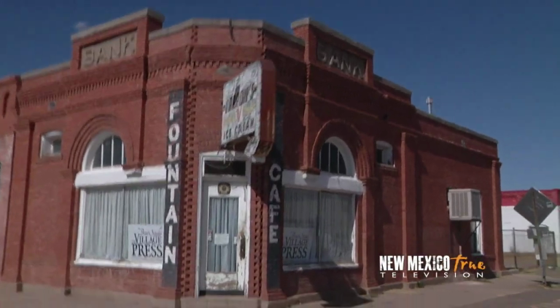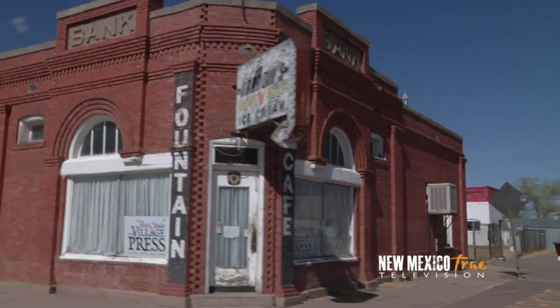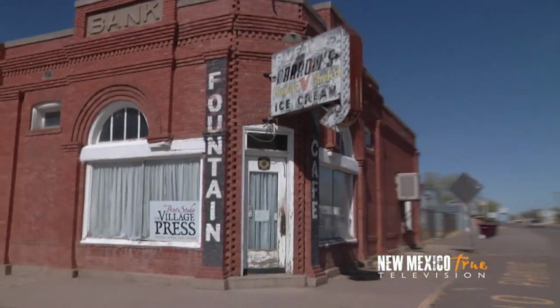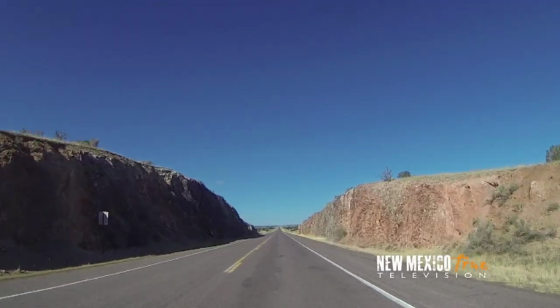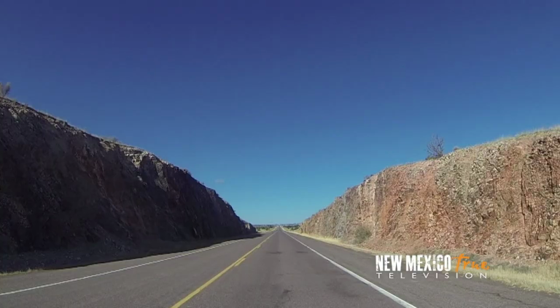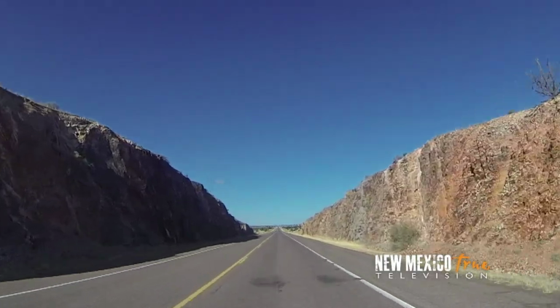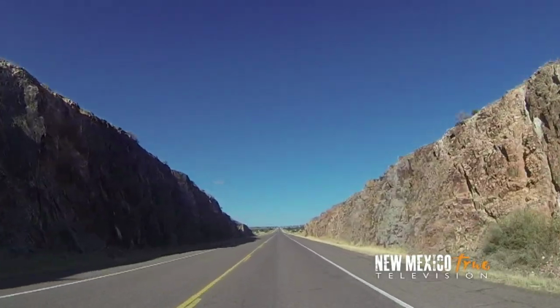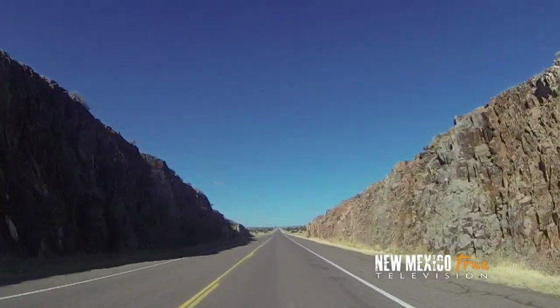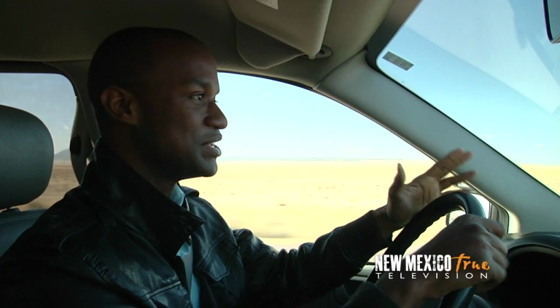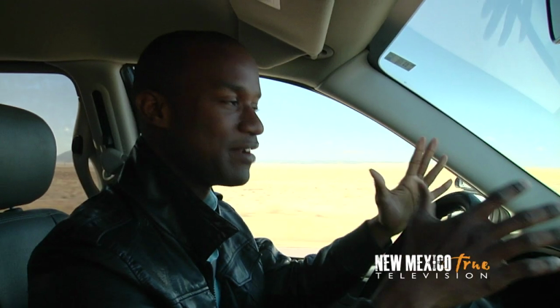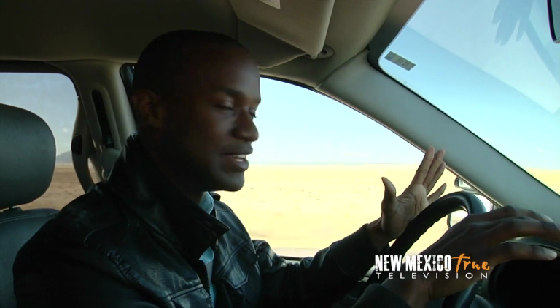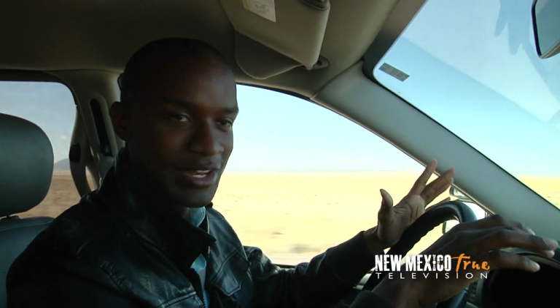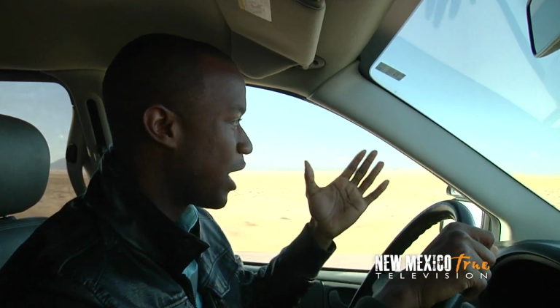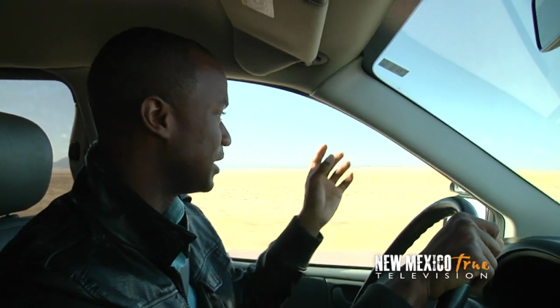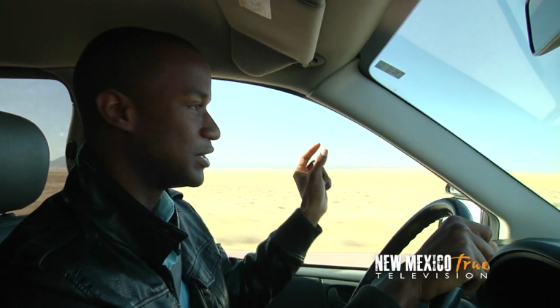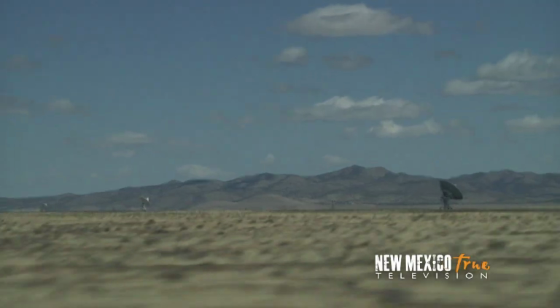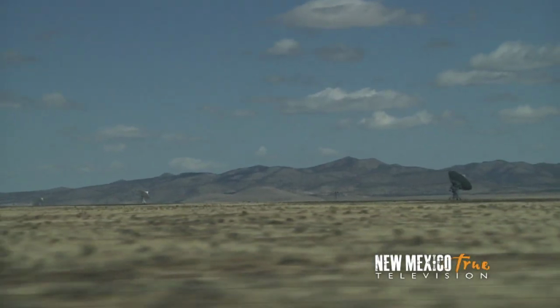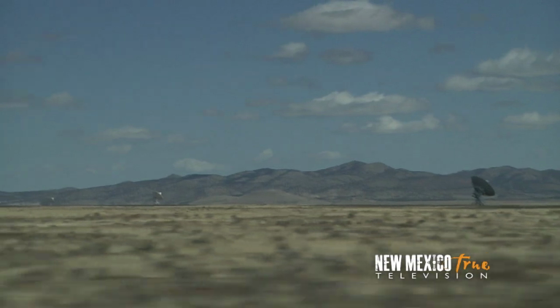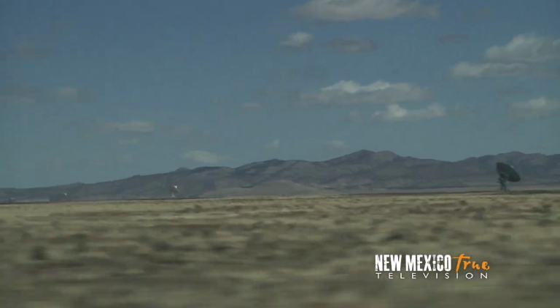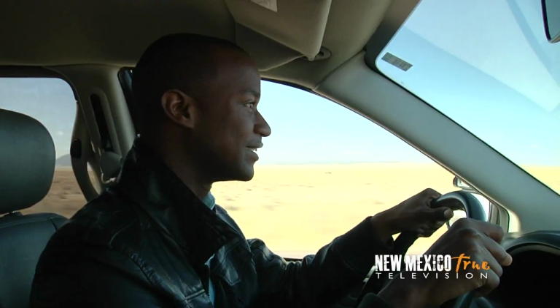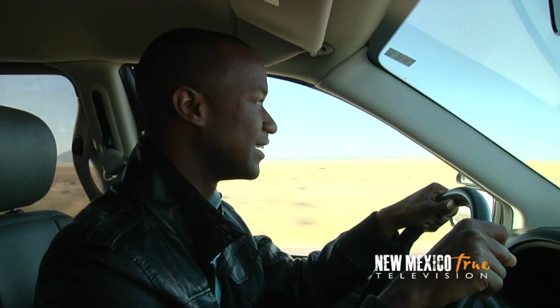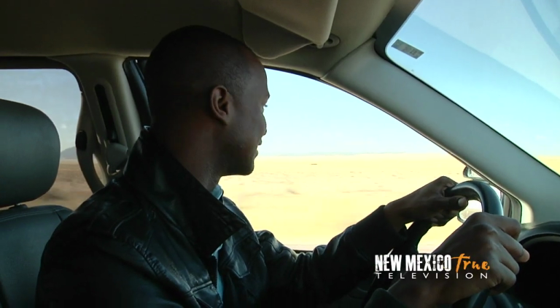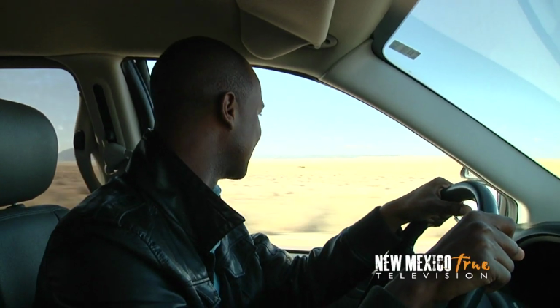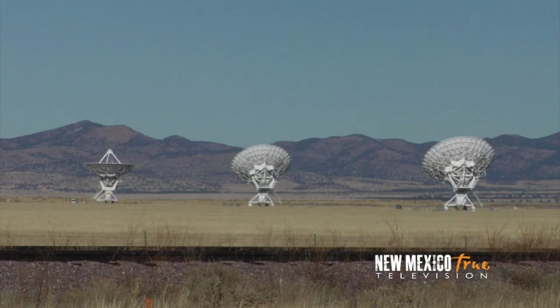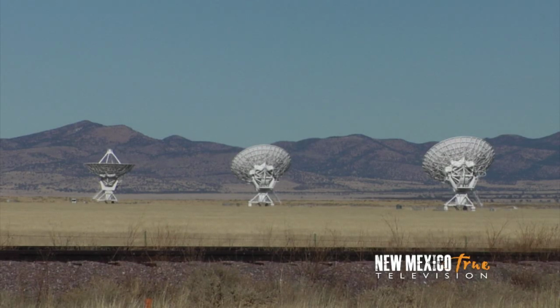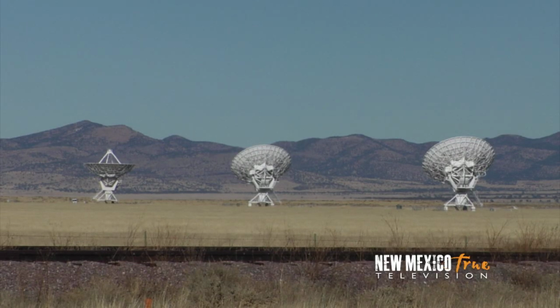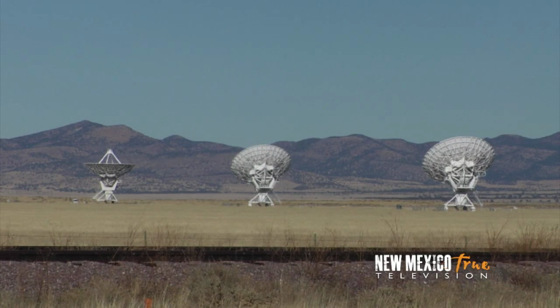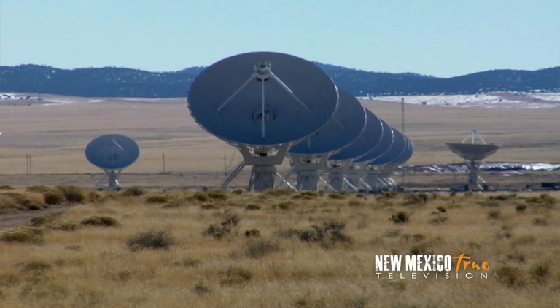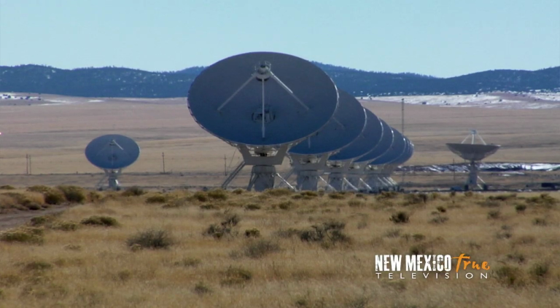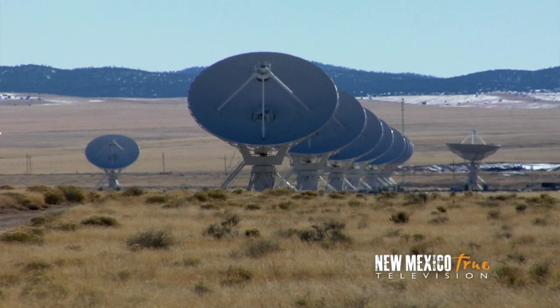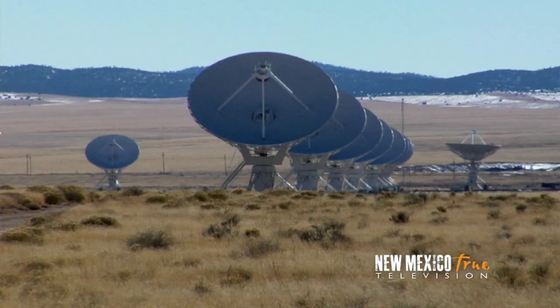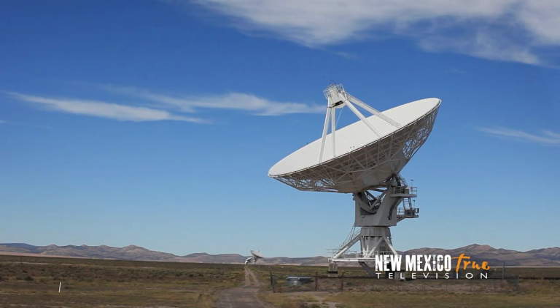It's a bit of a surprise to come across the VLA. It's so crazy driving through the desert and randomly seeing all these little dishes popping up — it's so wild. I decided I should make a quick stop and see the VLA up close.